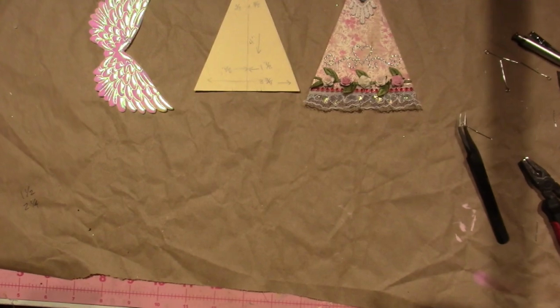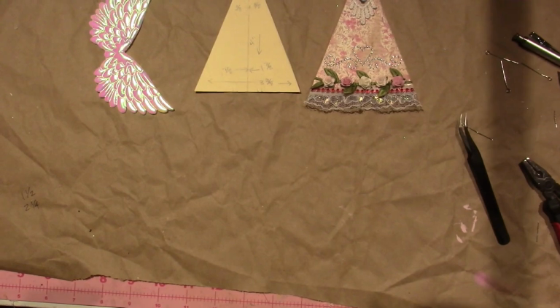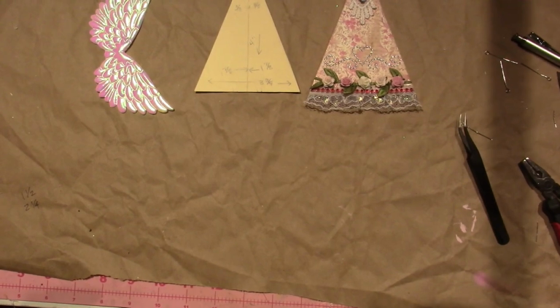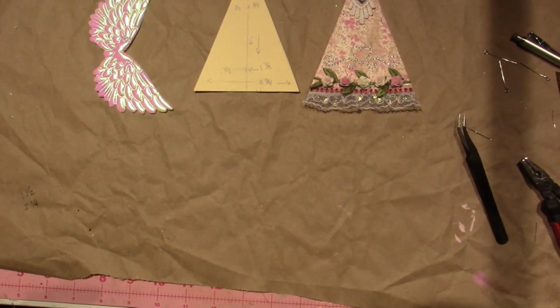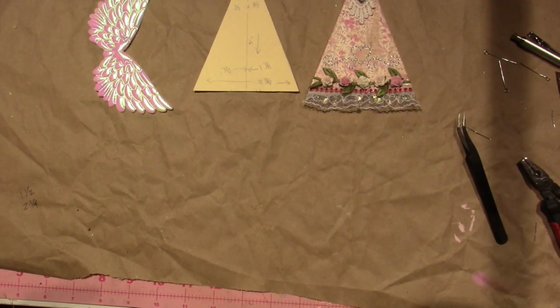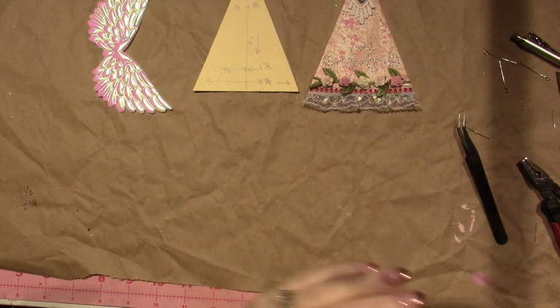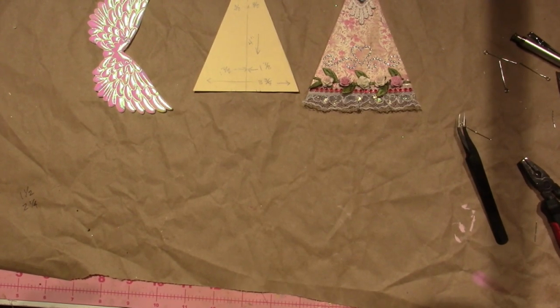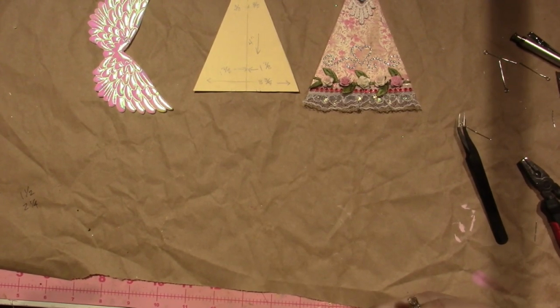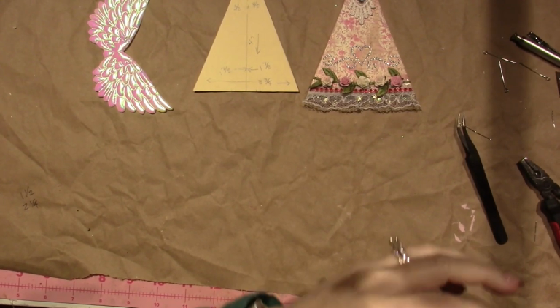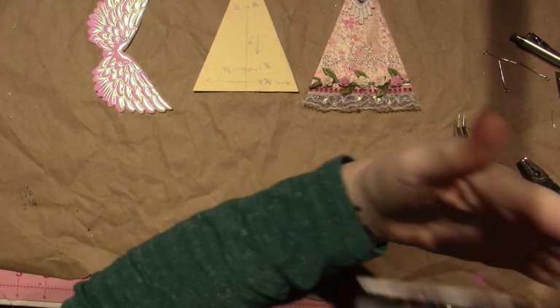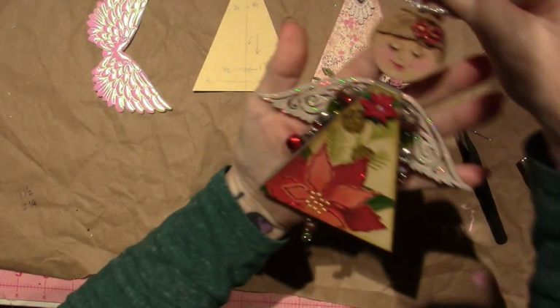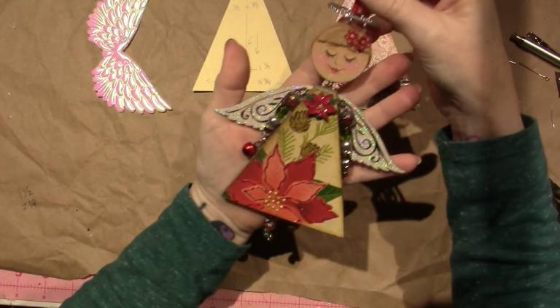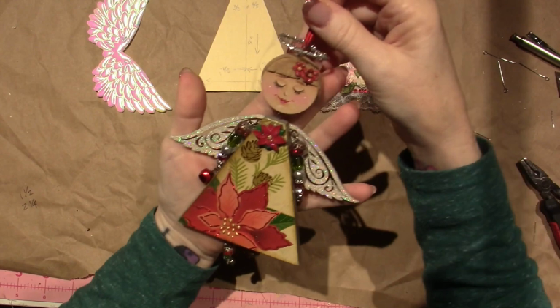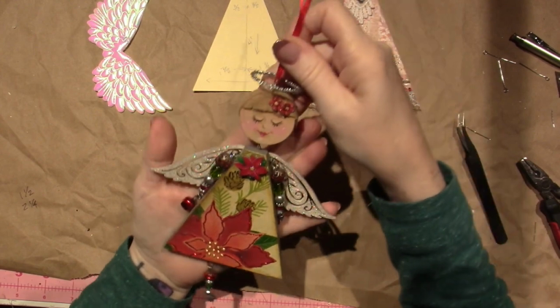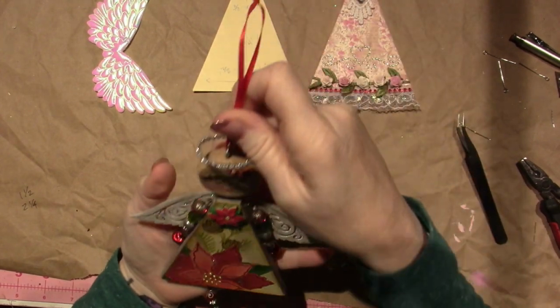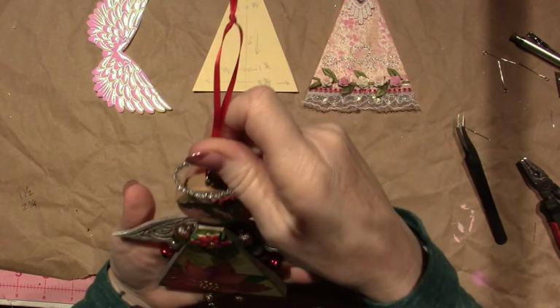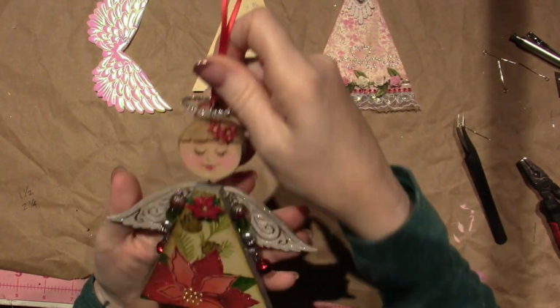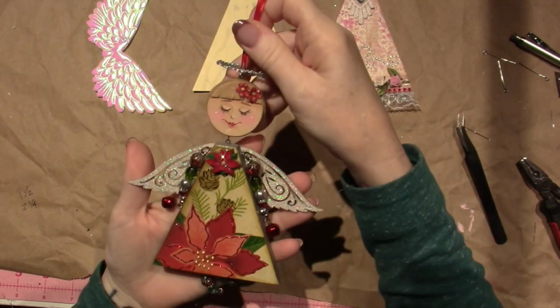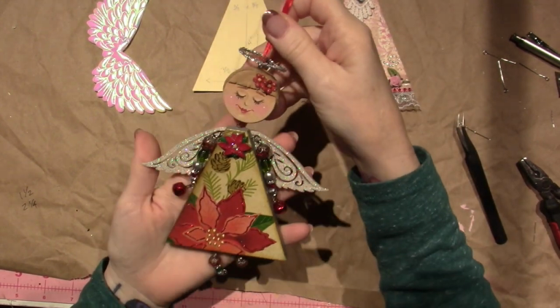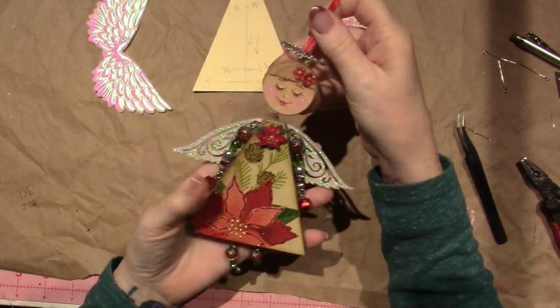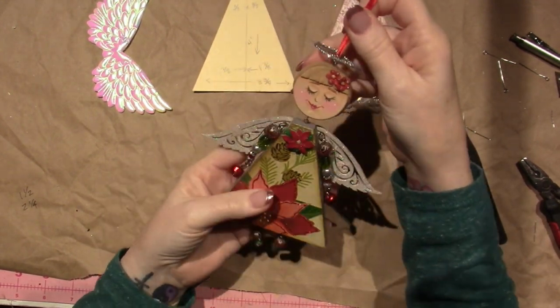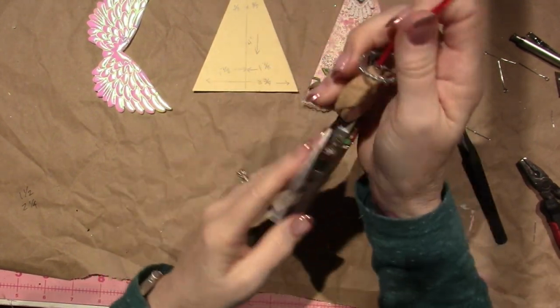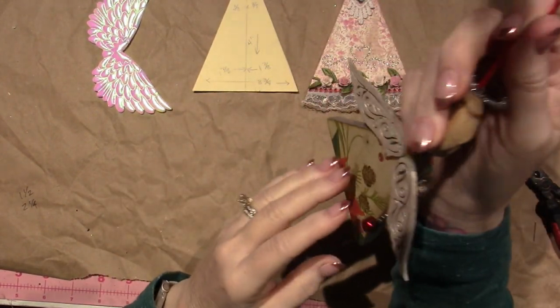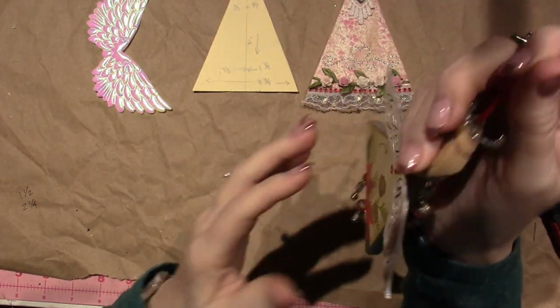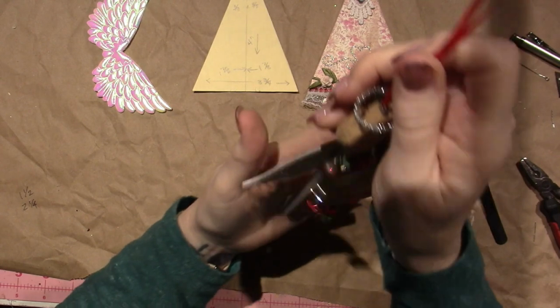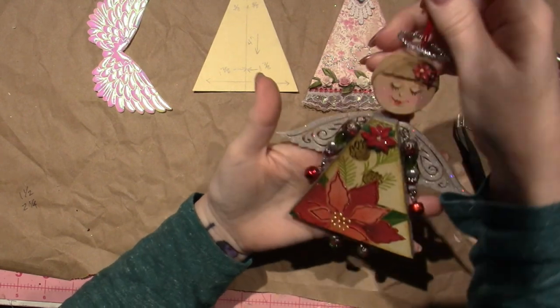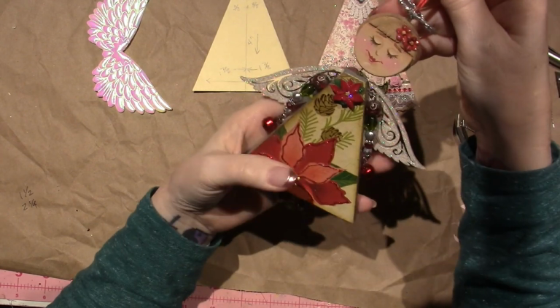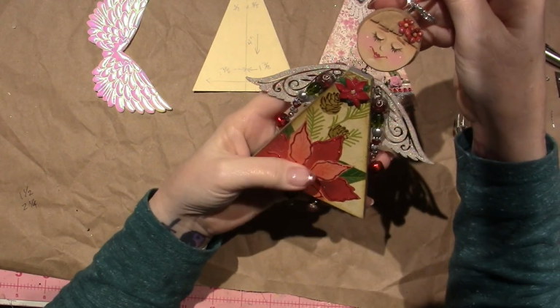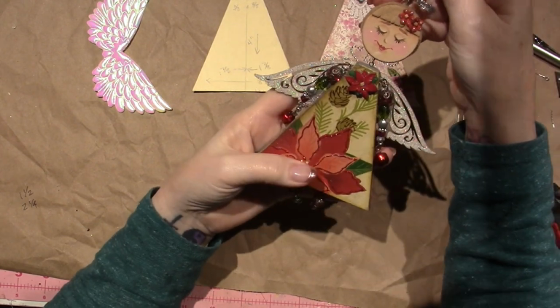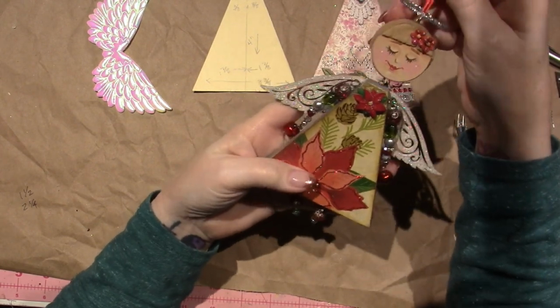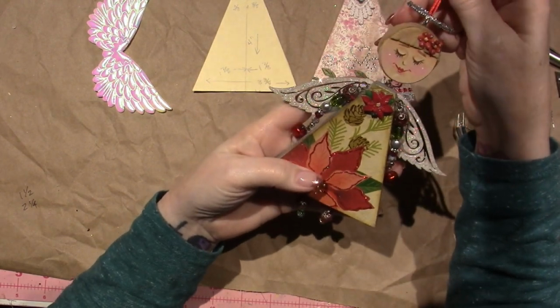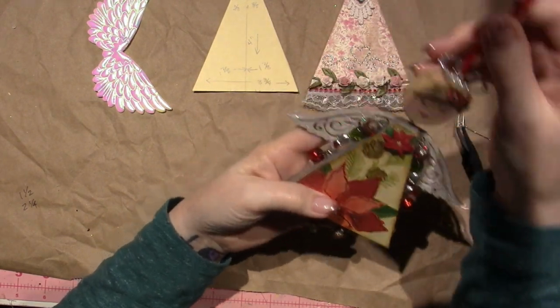Hello, it's Sarah. In this video I wanted to focus on the body. I realized that in the supply video I did not share very much about how I came to make this shape.